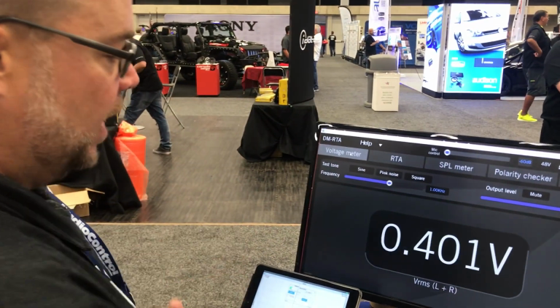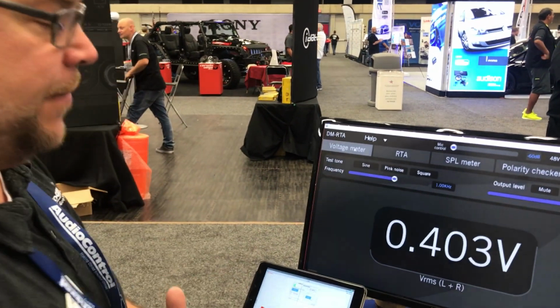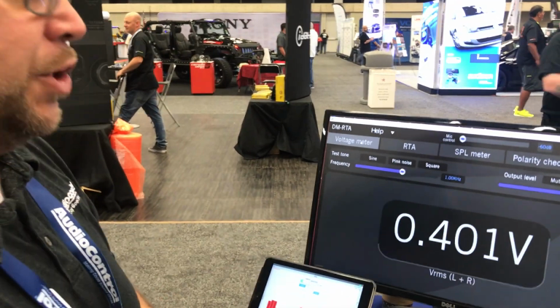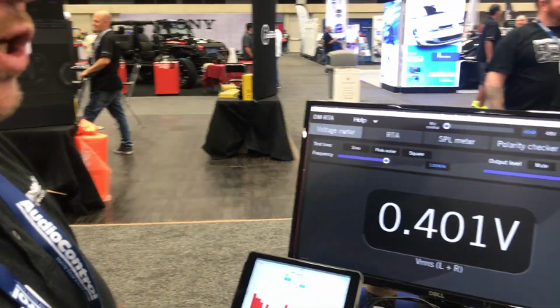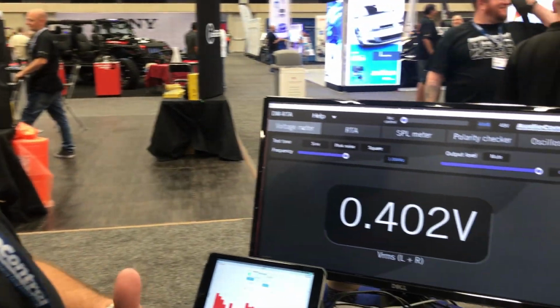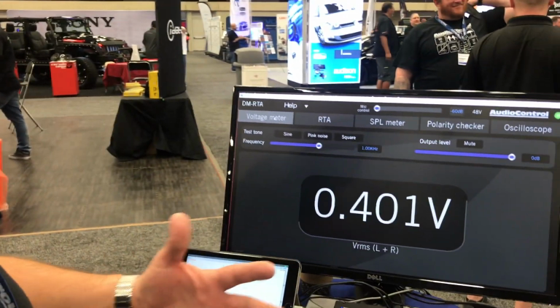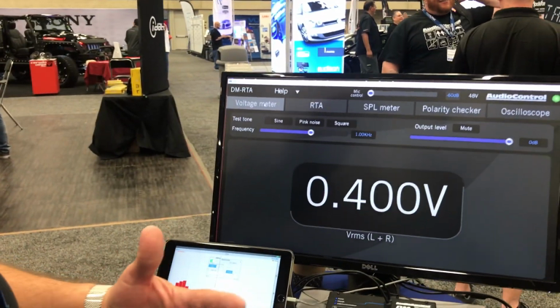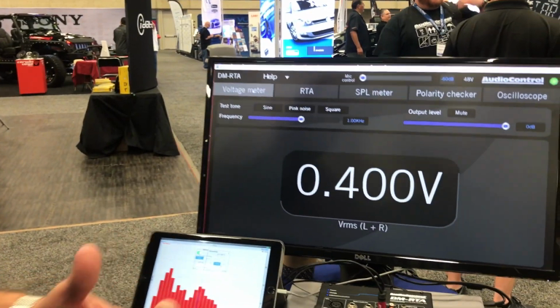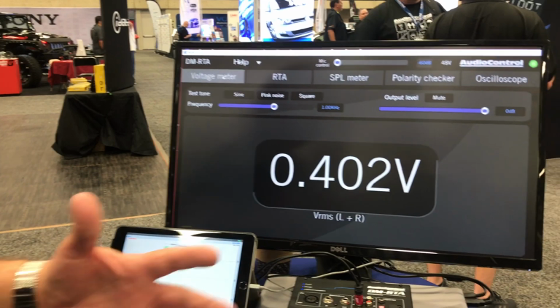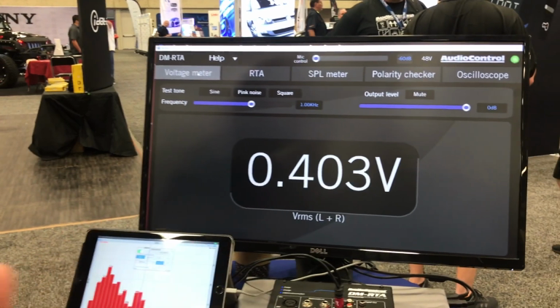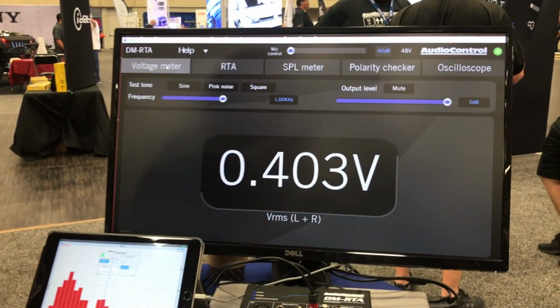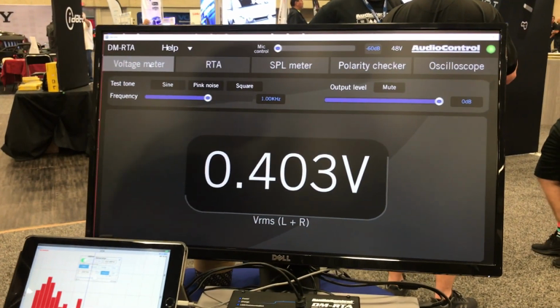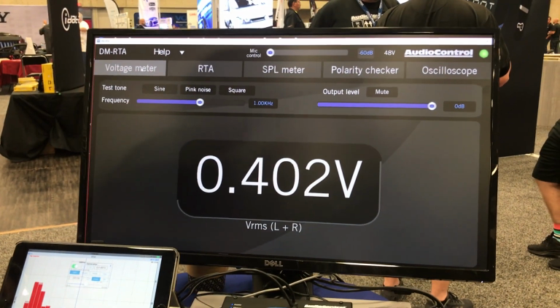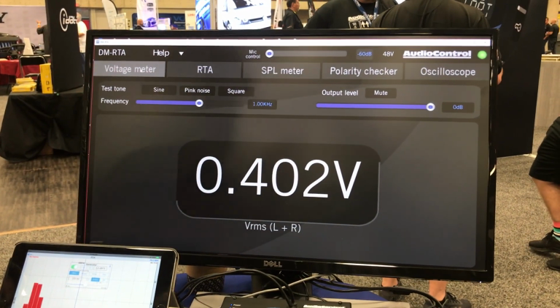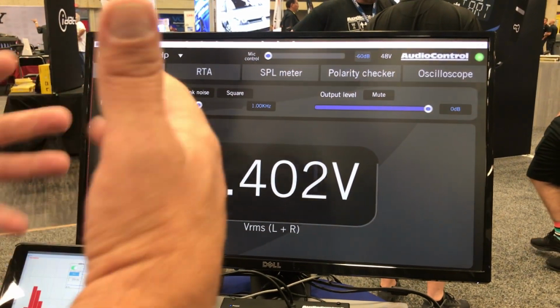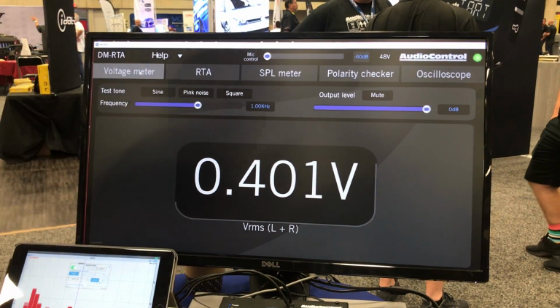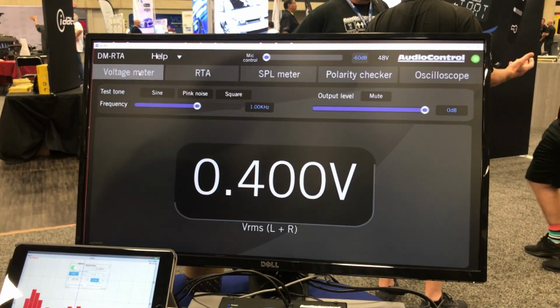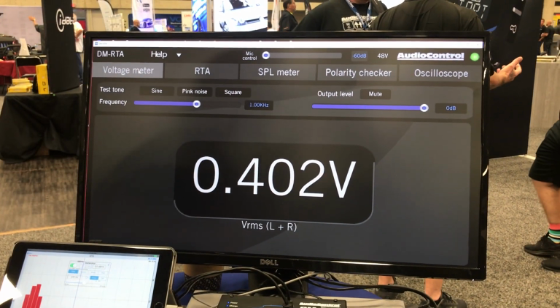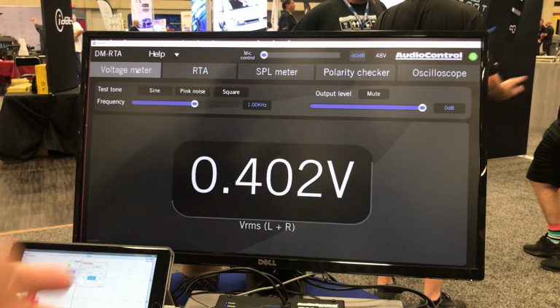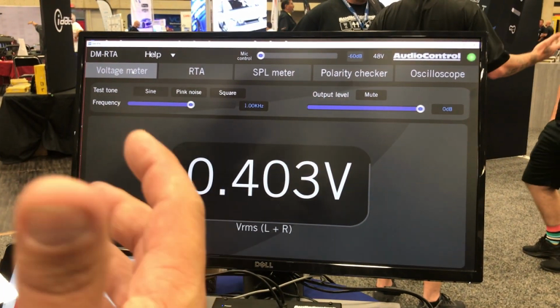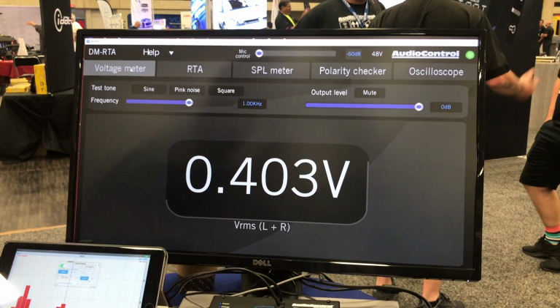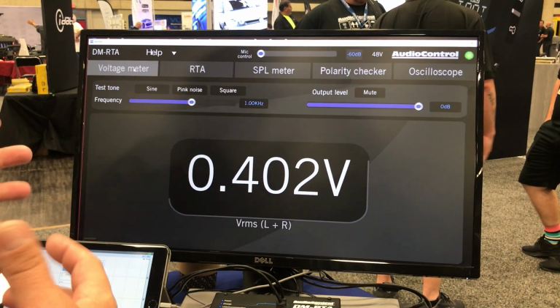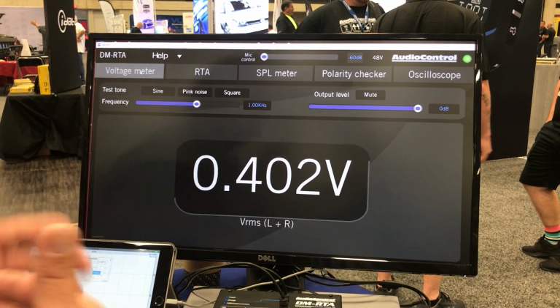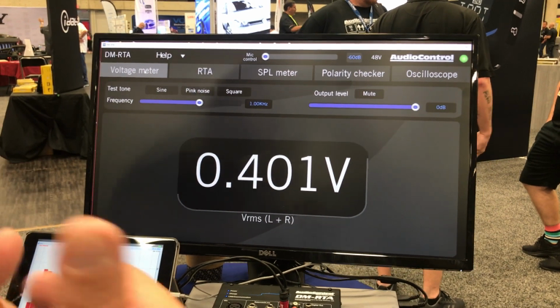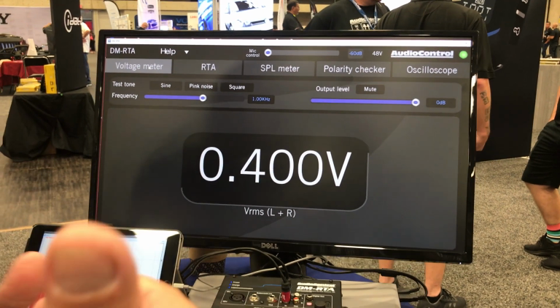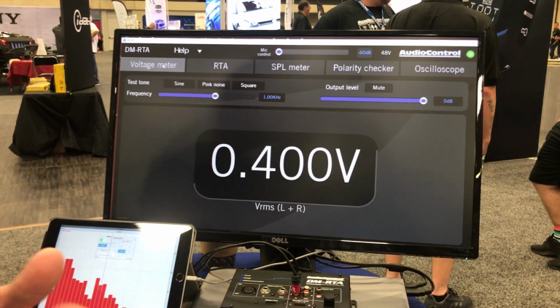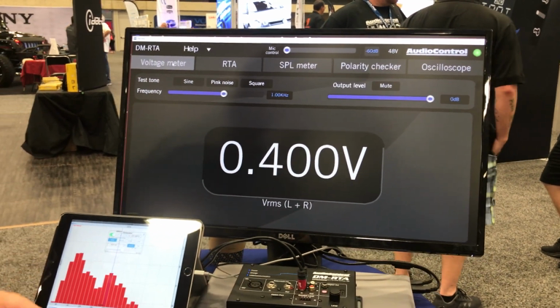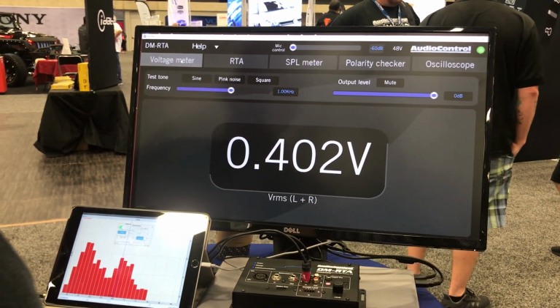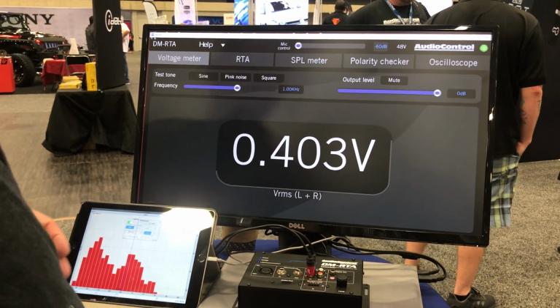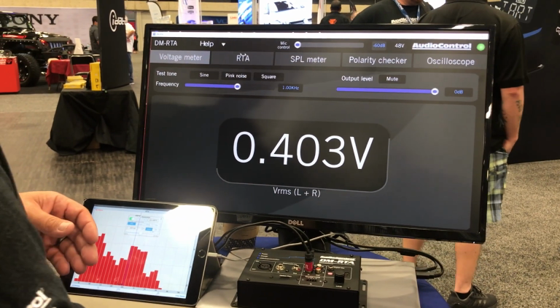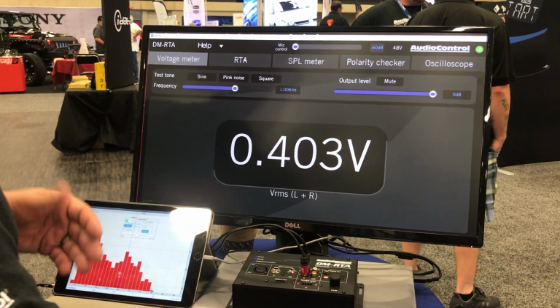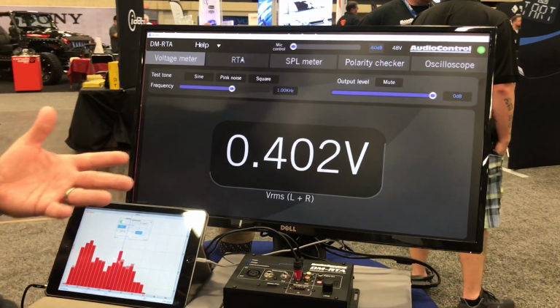It also has a voltage meter. So while you're still looking at your RTA reading, you can see exactly what you're working with. As your amplifiers can handle up to a certain amount, you can make sure you're getting the most out of all of your amplification.